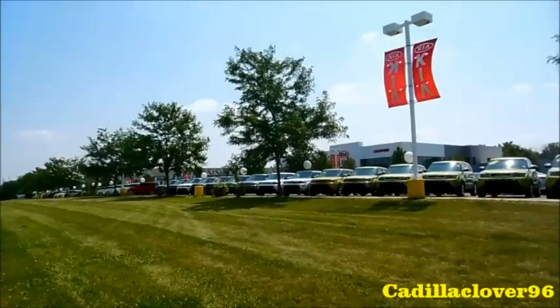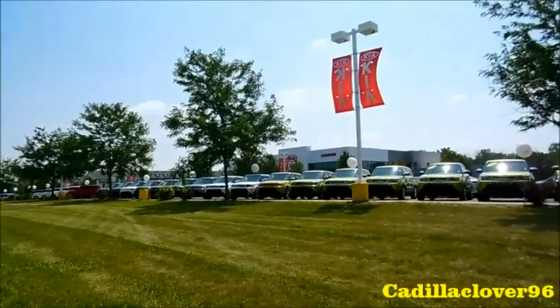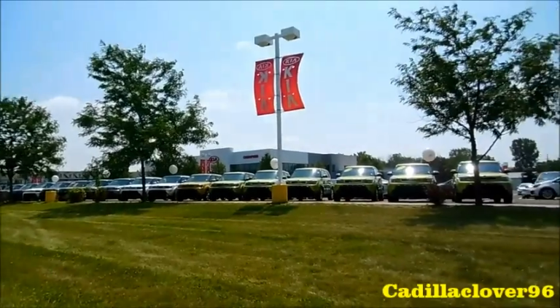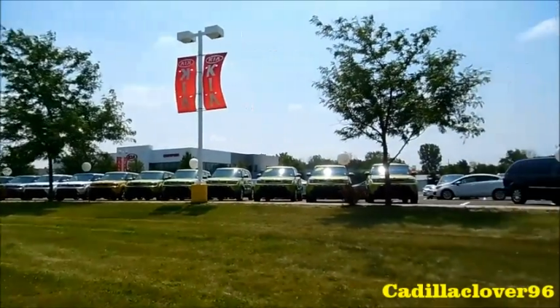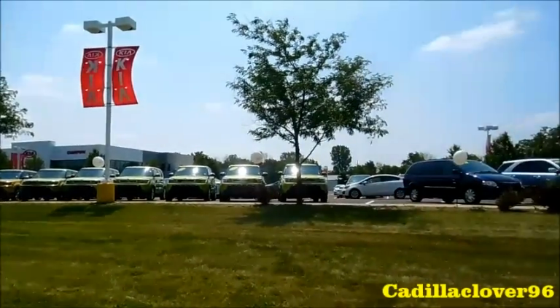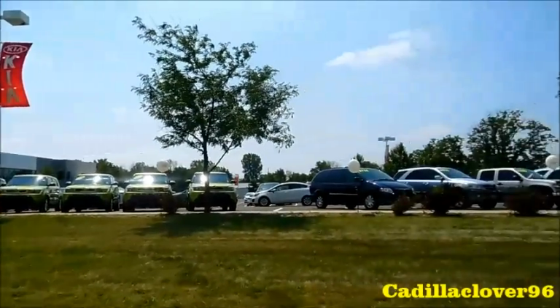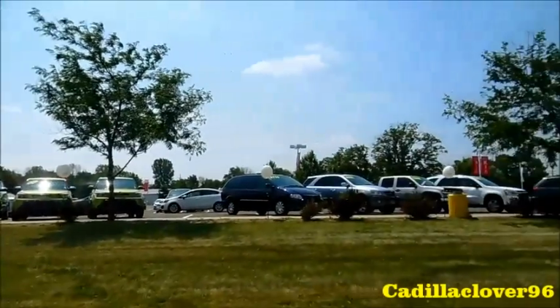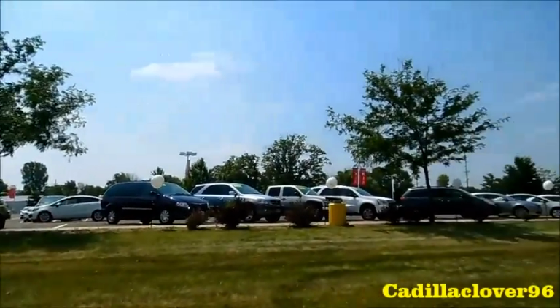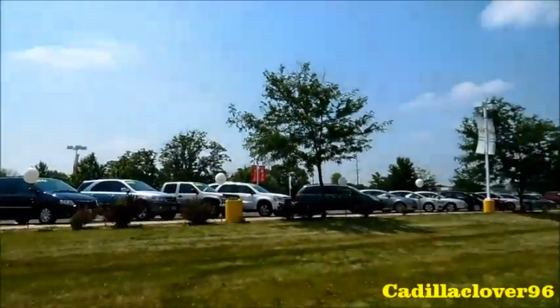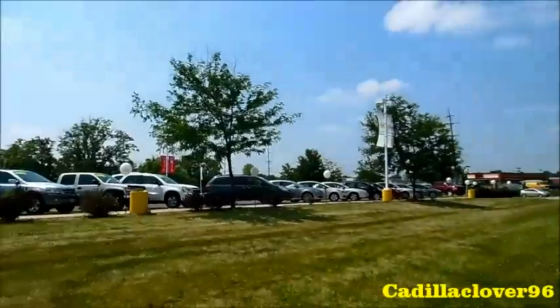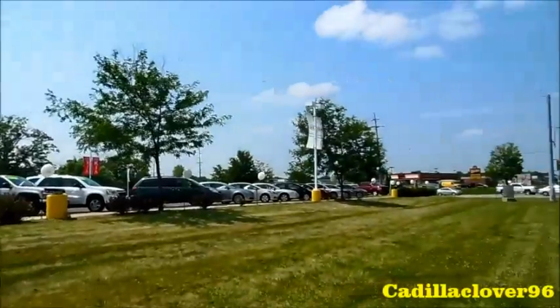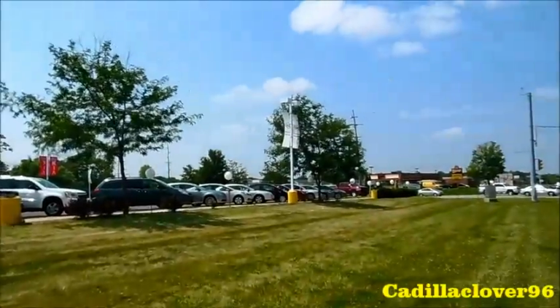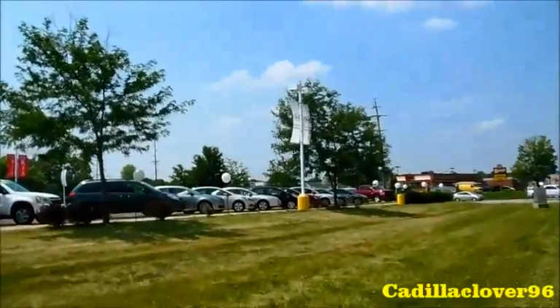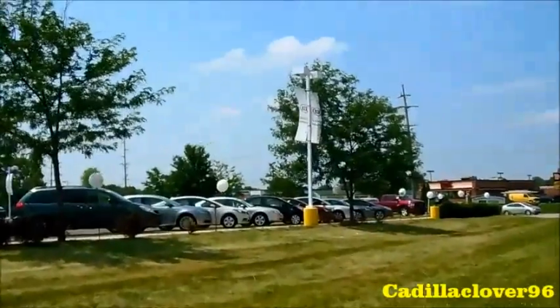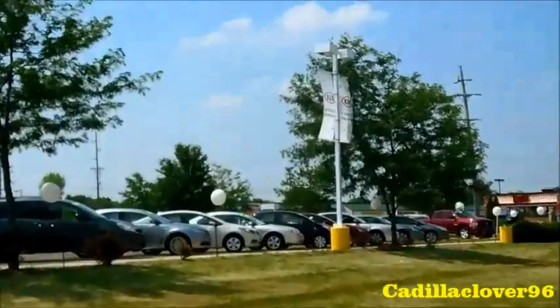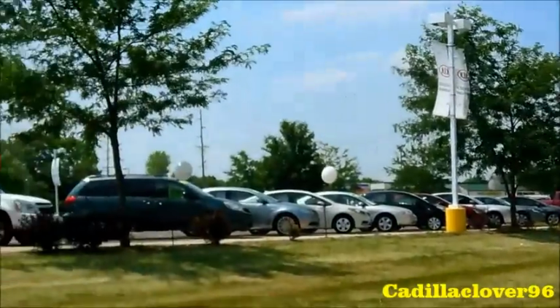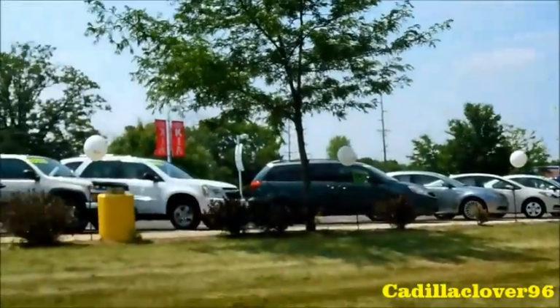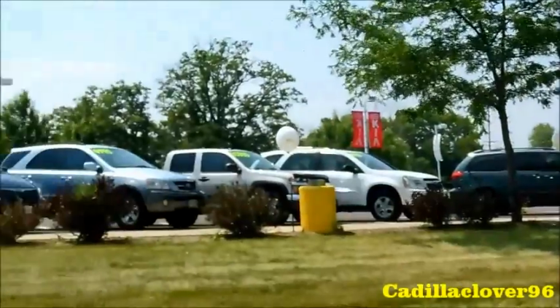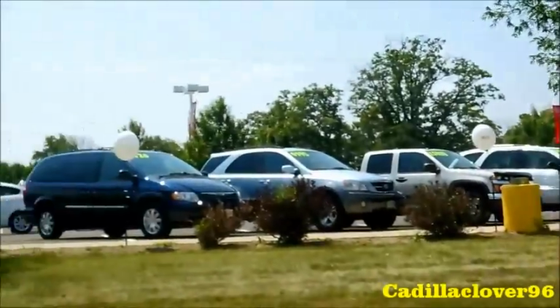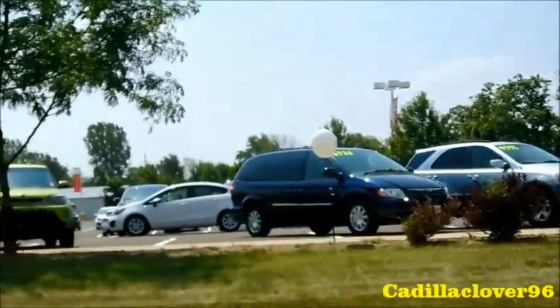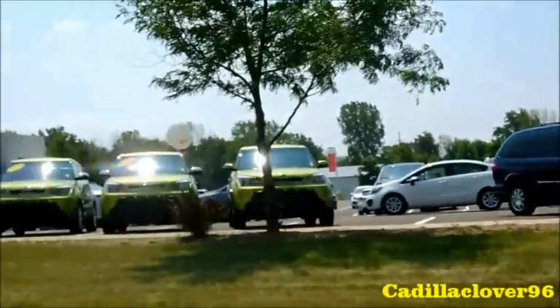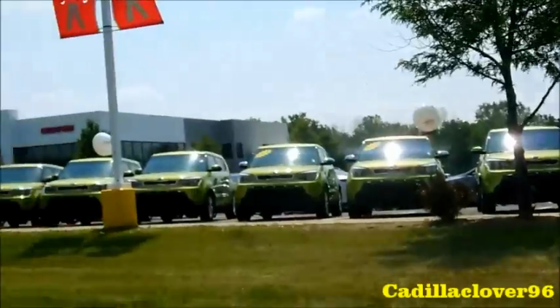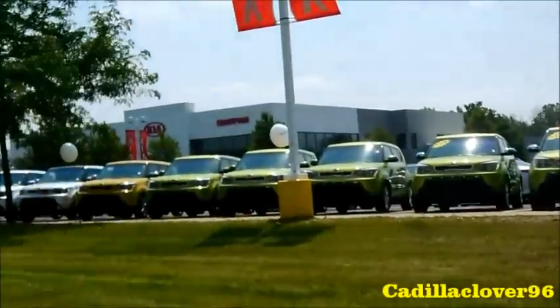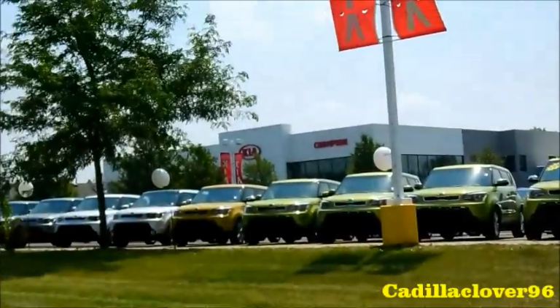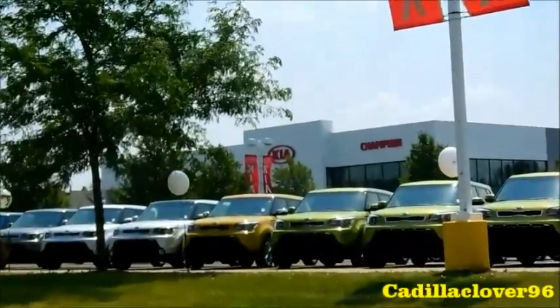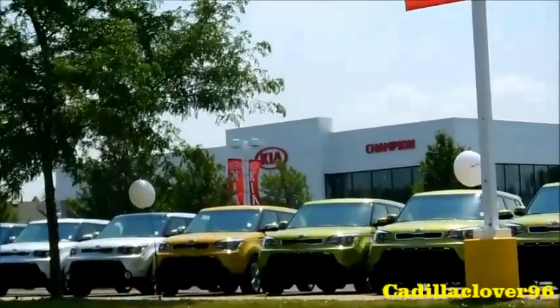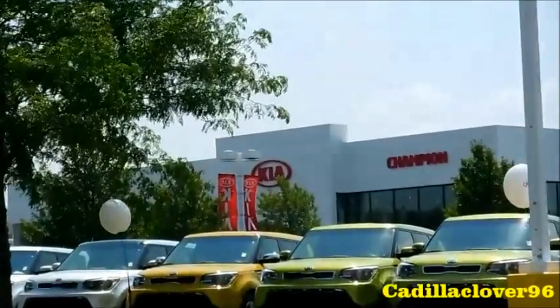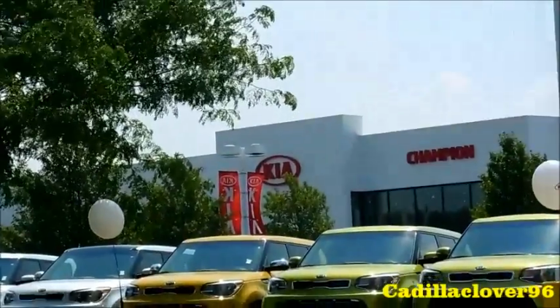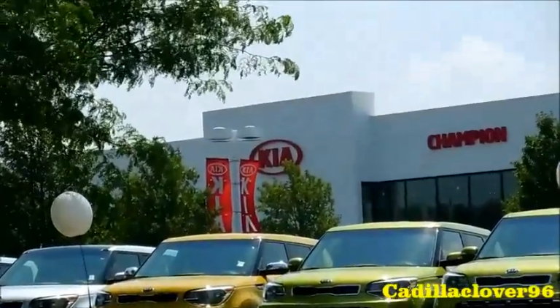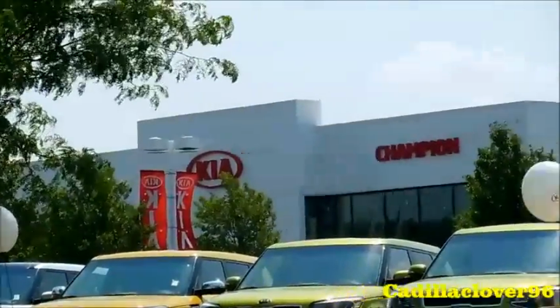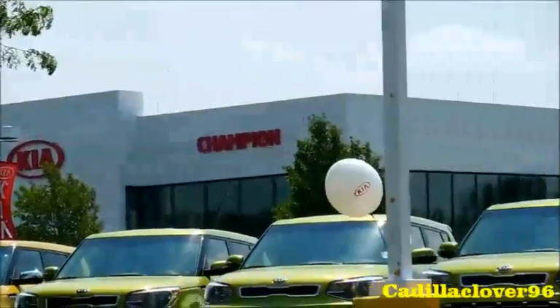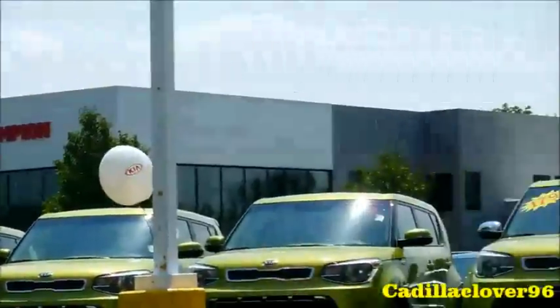A huge, special shoutout to Champion Kia of Yvonne, who allowed me to come out and film the 2015 Kia Cadenza. For more information on their inventory or the dealership, check out ChampionKiaOfYvonne.com.